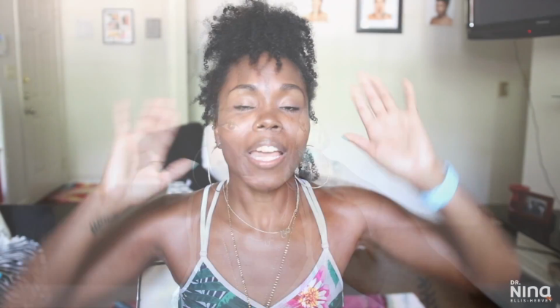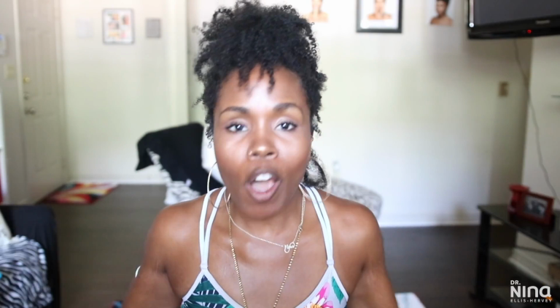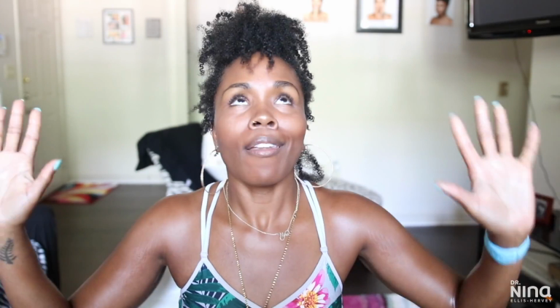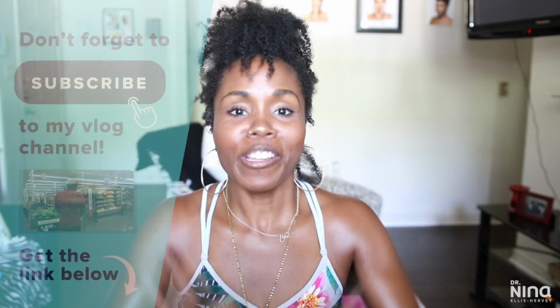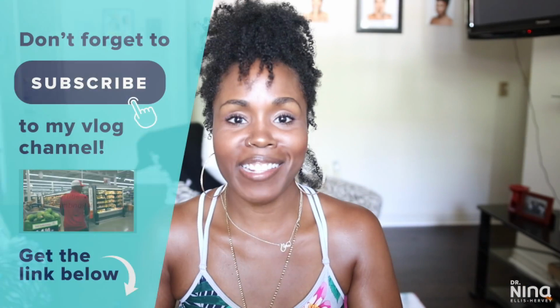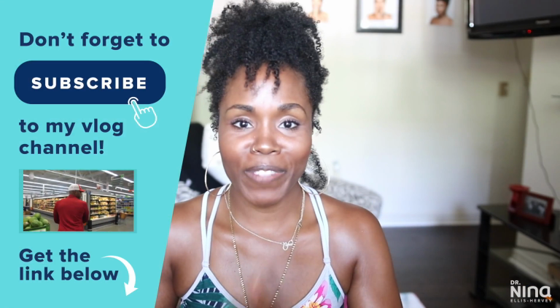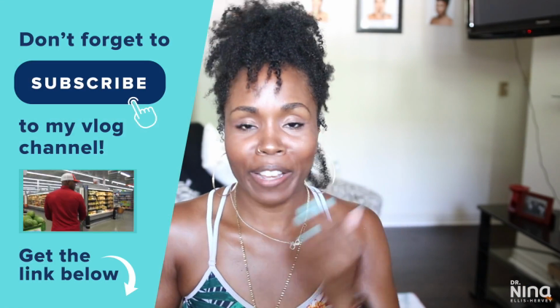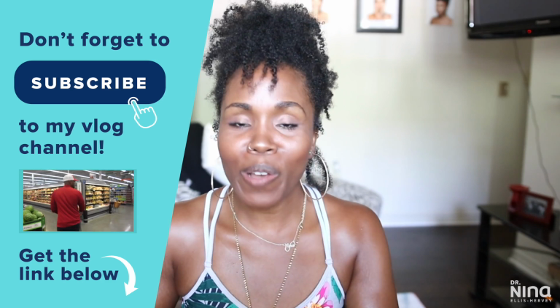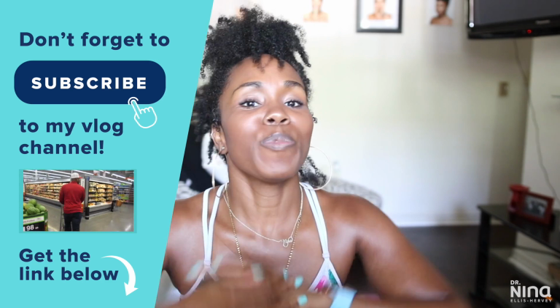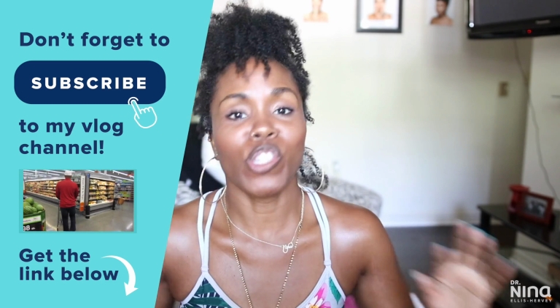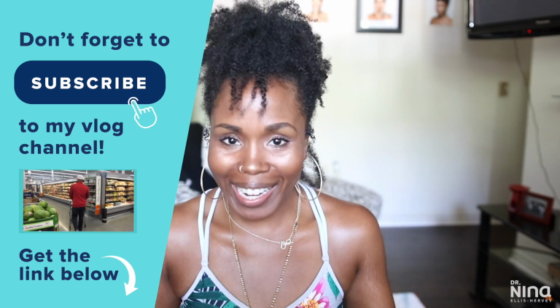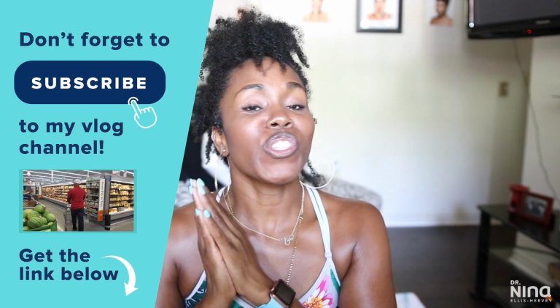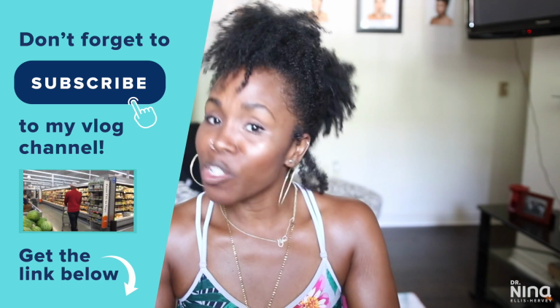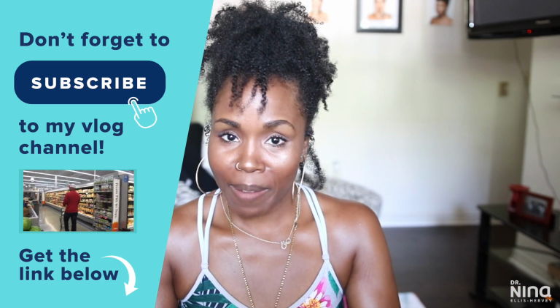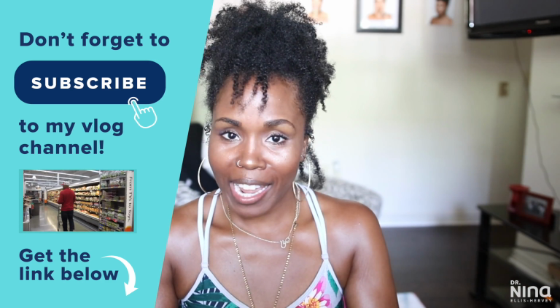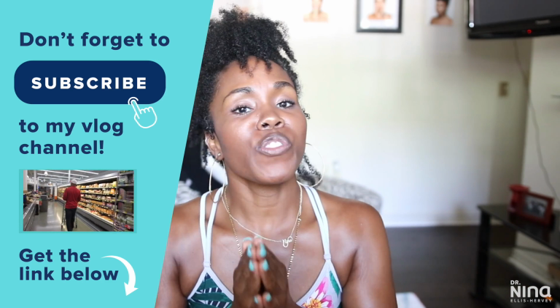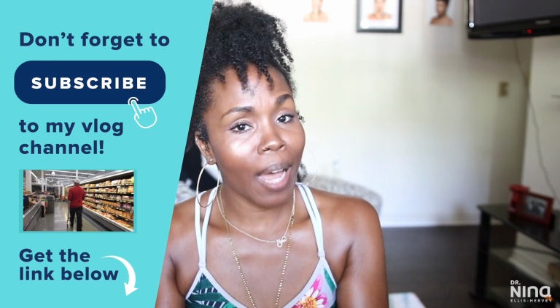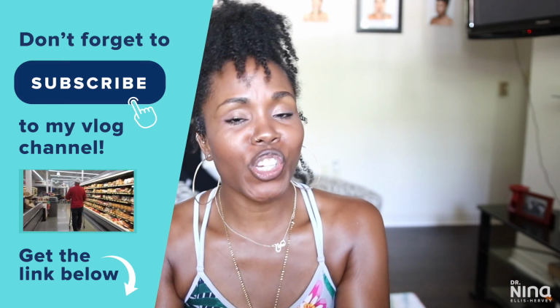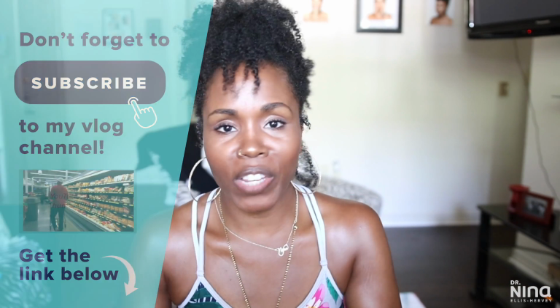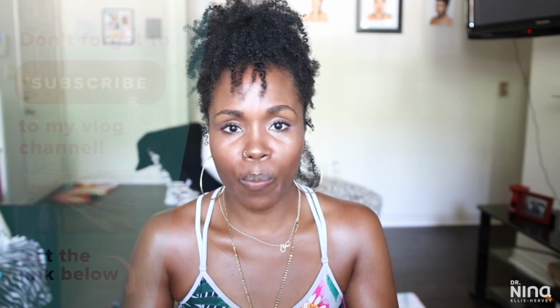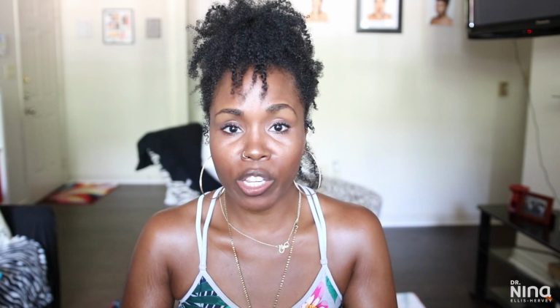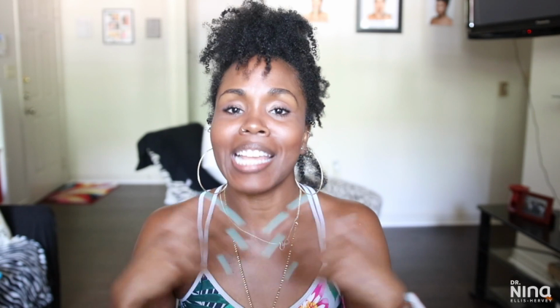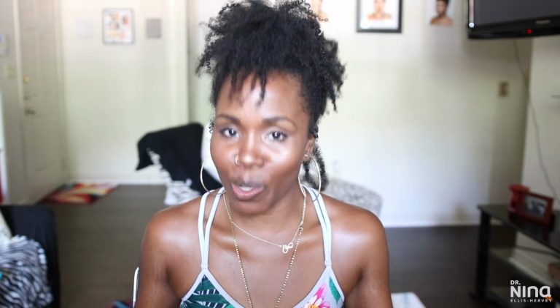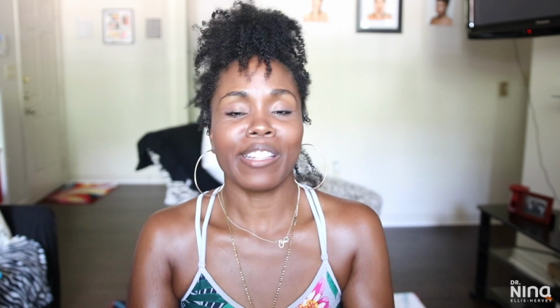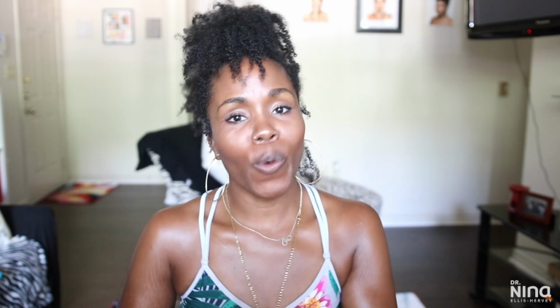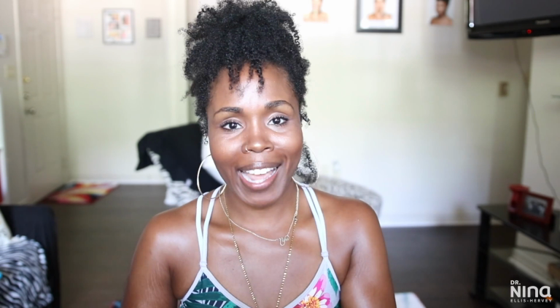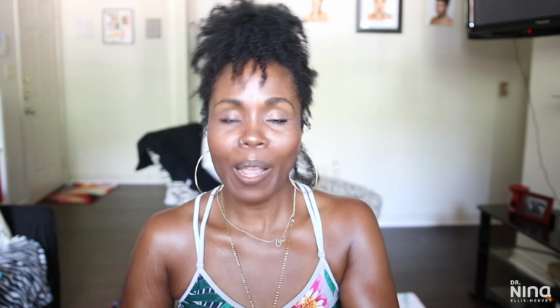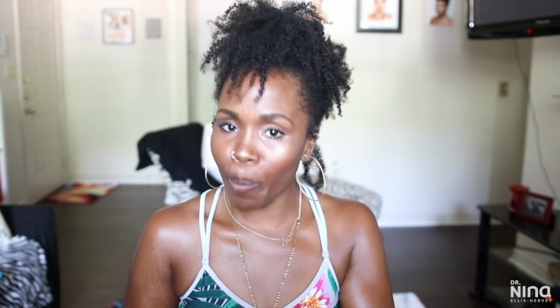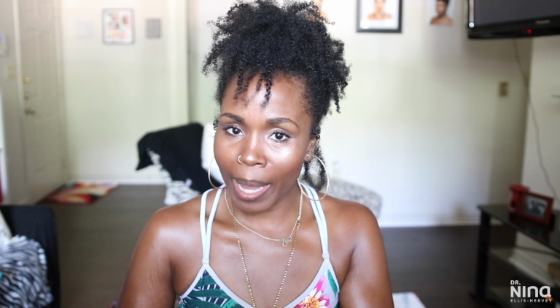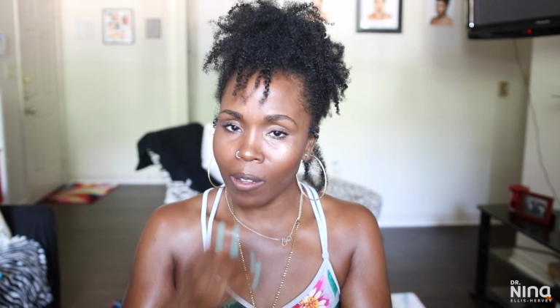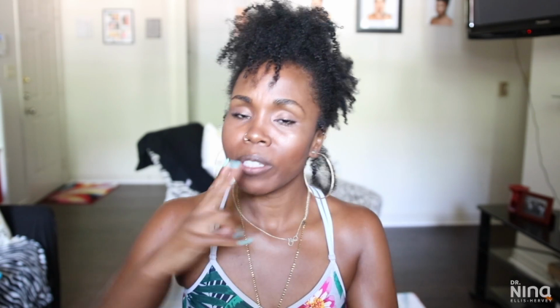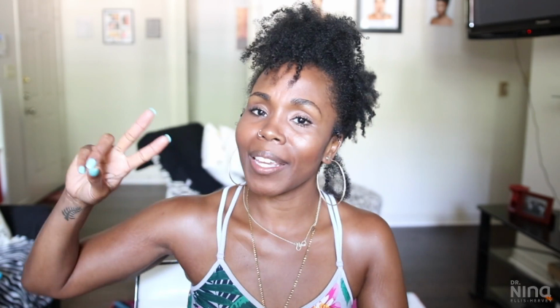You guys know I love creating these types of DIY videos and I hope that you've enjoyed it. Thanks so much for joining me today. Make sure that you comment, share this video with someone who can use it, and subscribe. Thanks so much for watching, guys. Beautiful brown baby doll — peace.